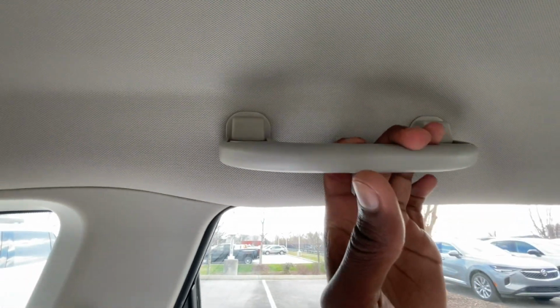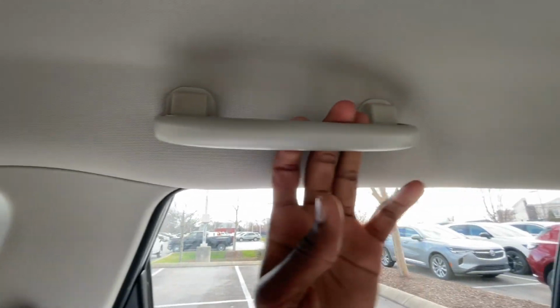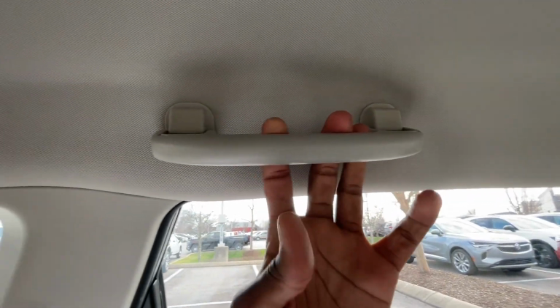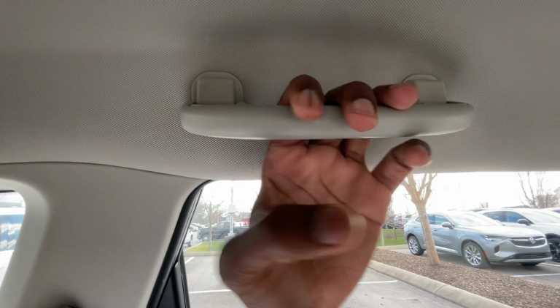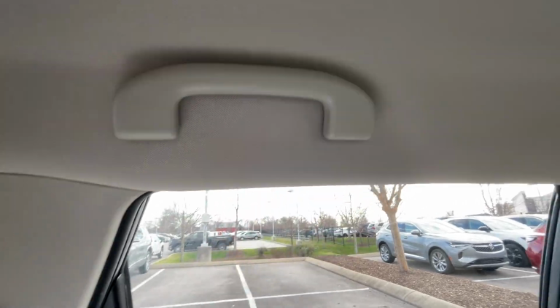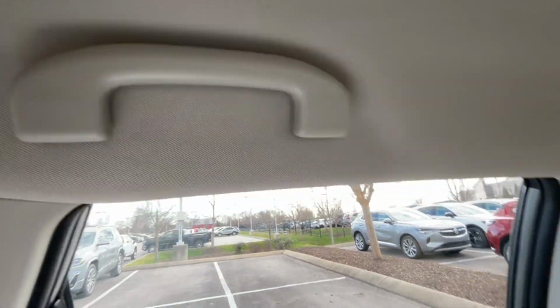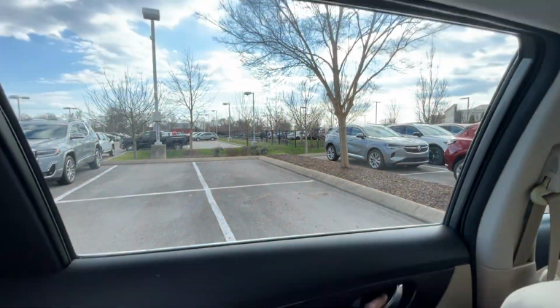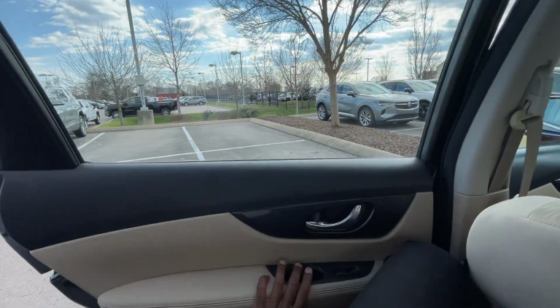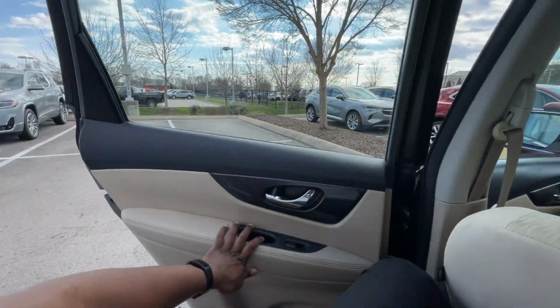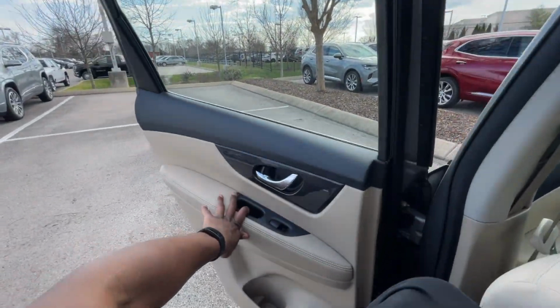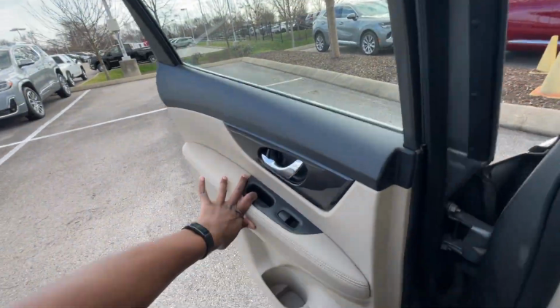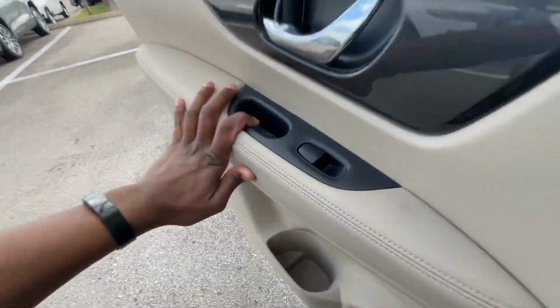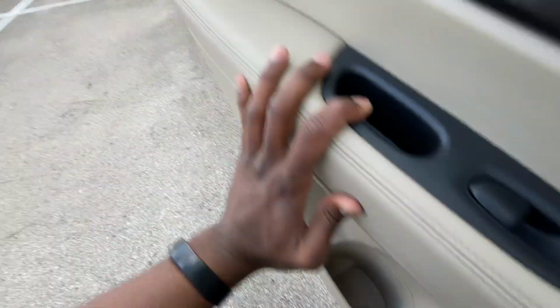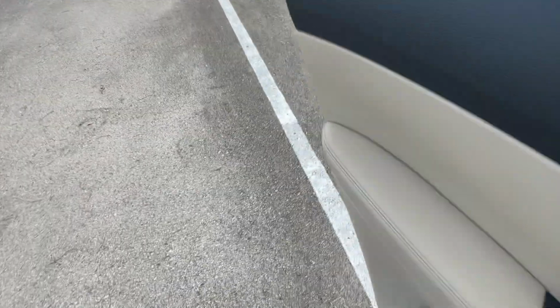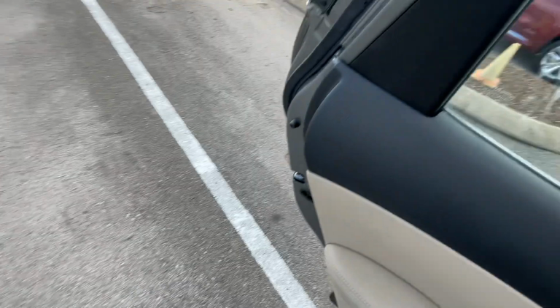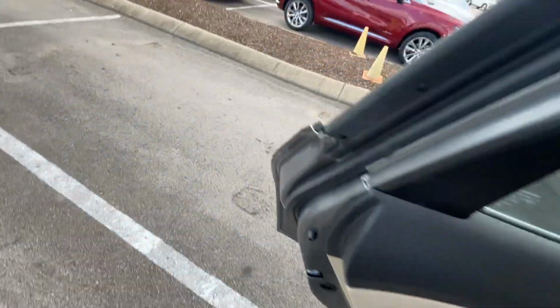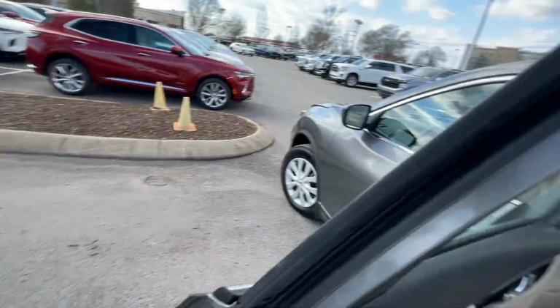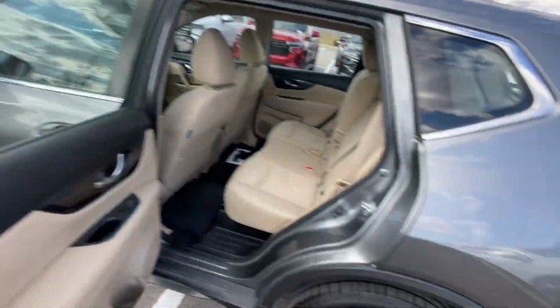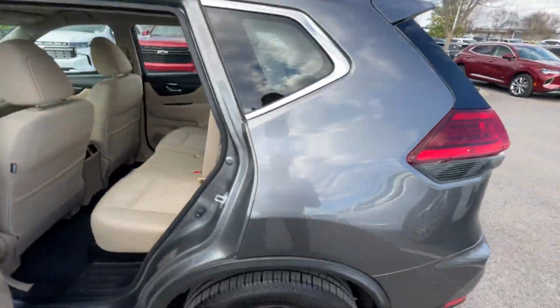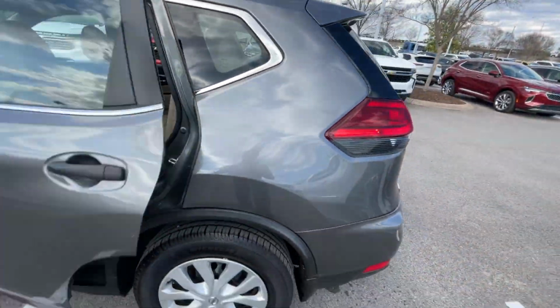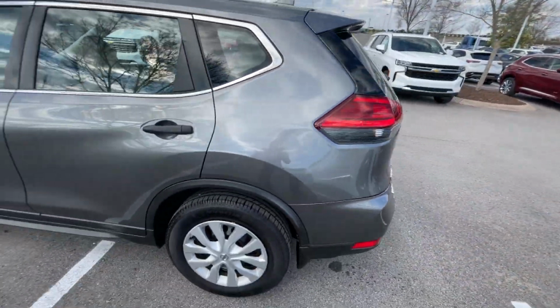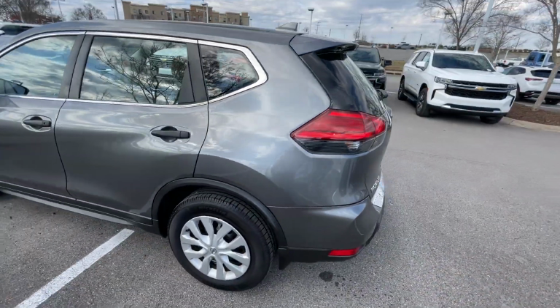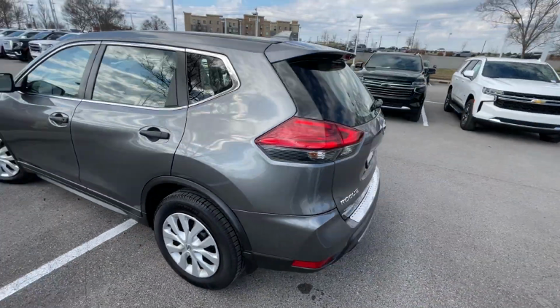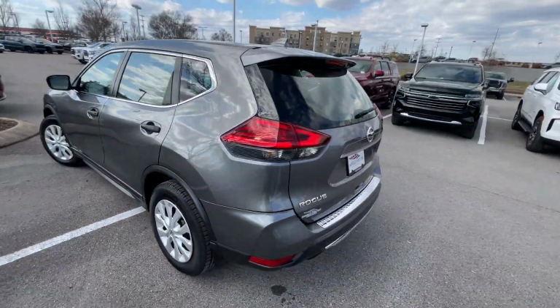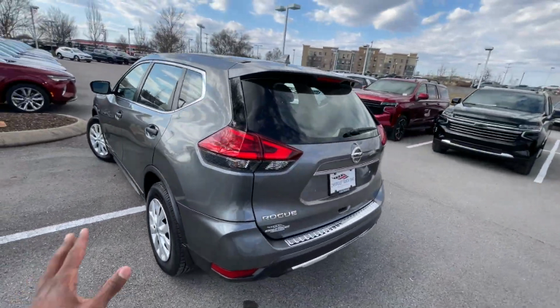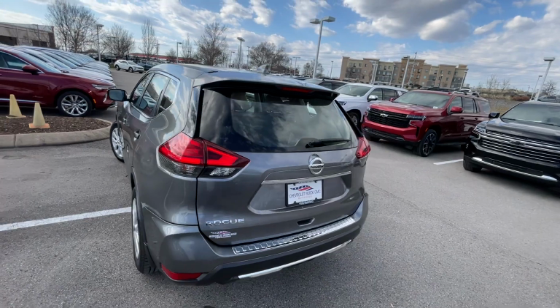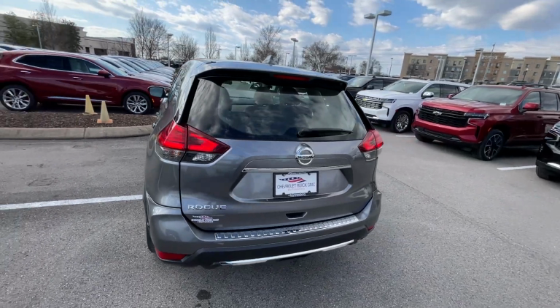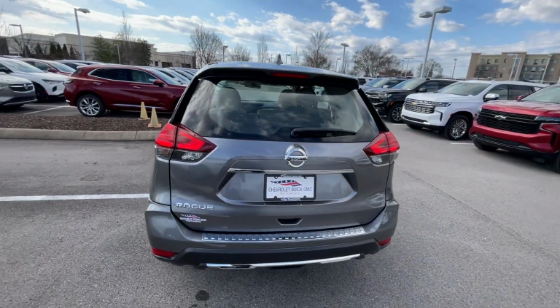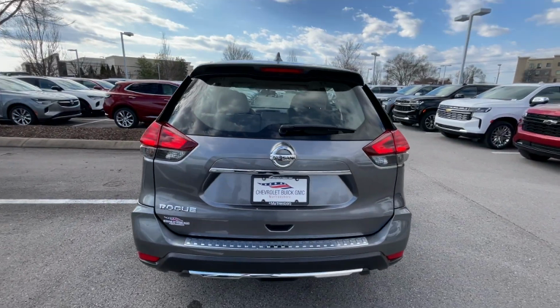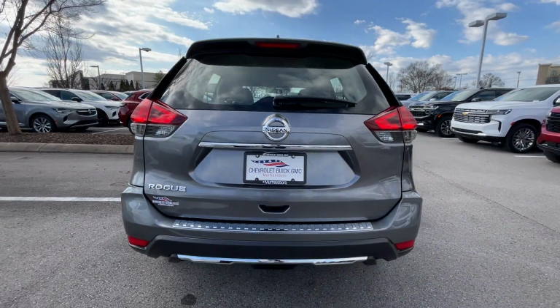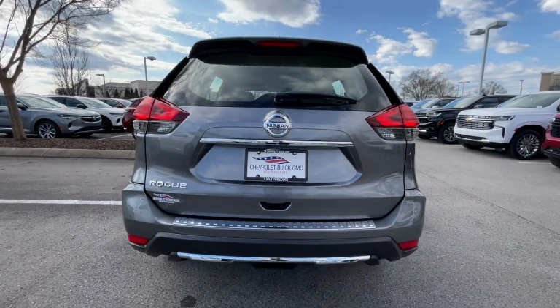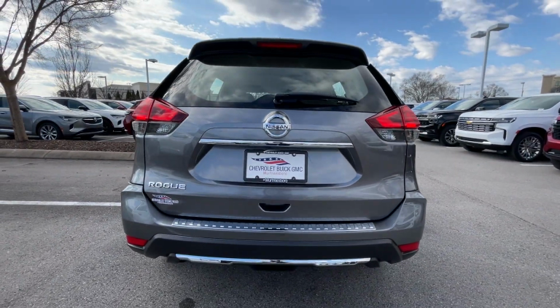There's a grab handle here so you'd have to hang your shirts or whatever on there. We don't have a separate hook, which is no big deal — that's how we used to do it back in the day. And there's a look at the back.